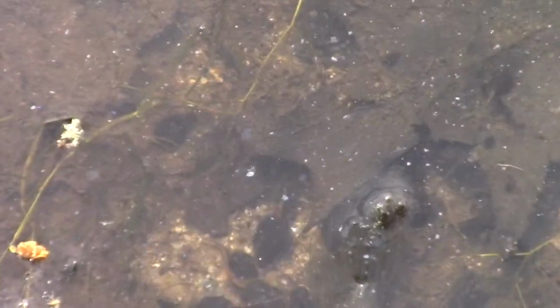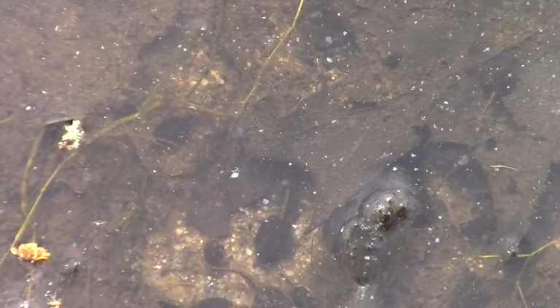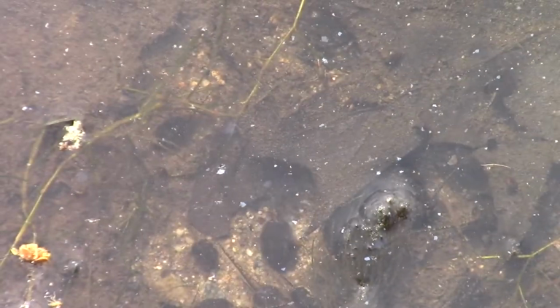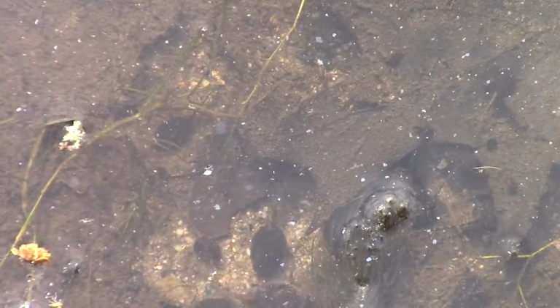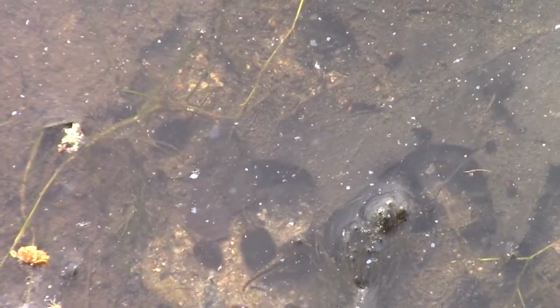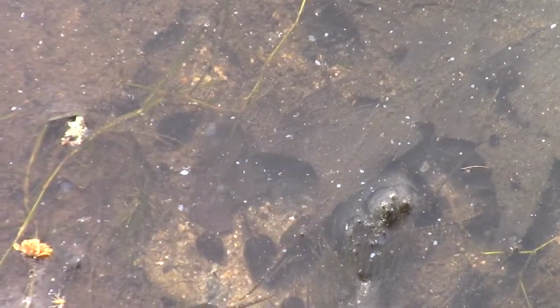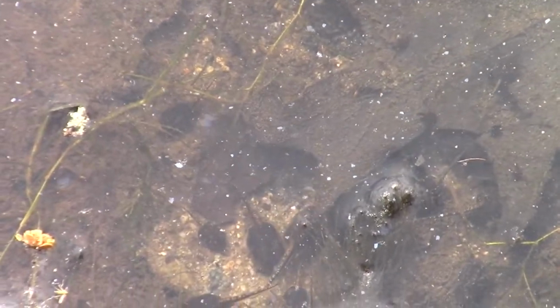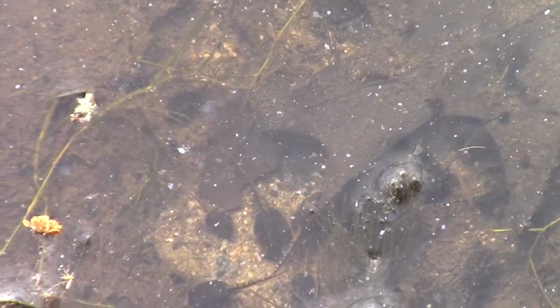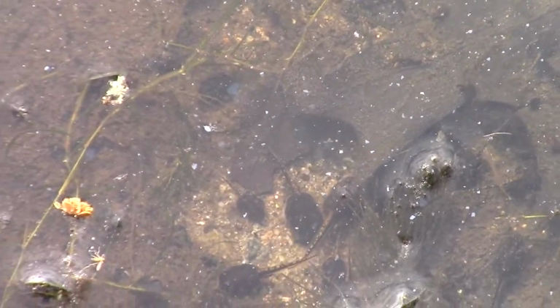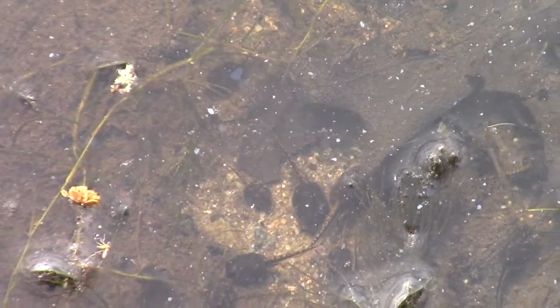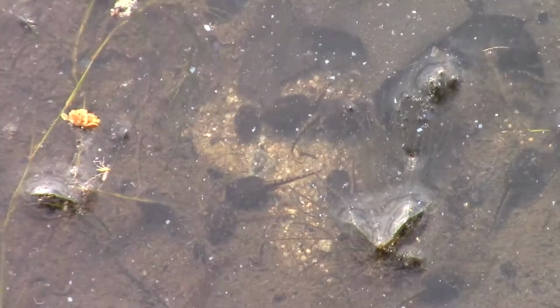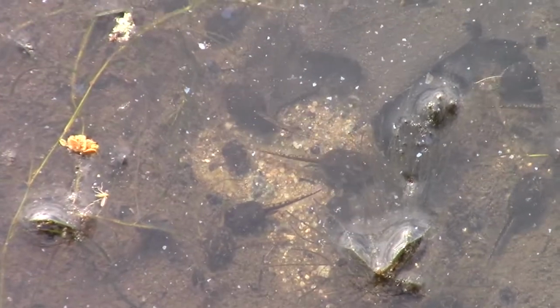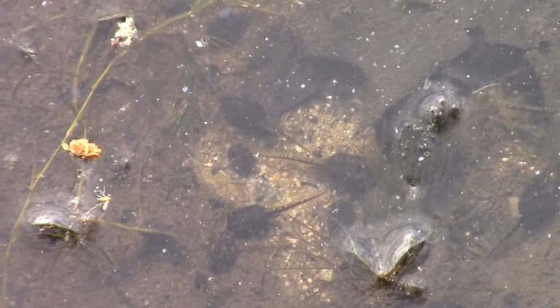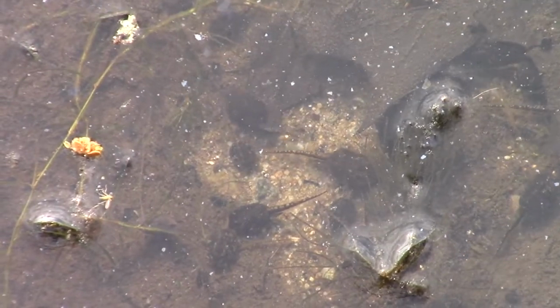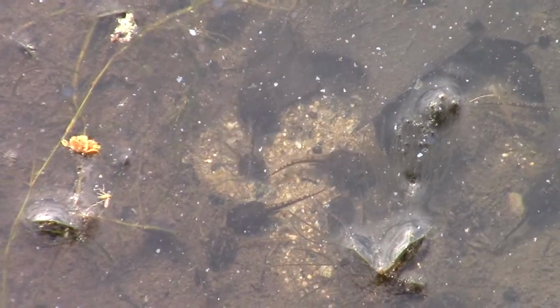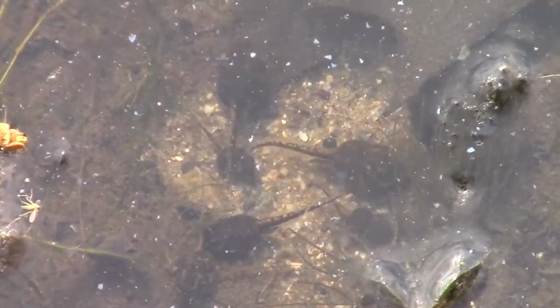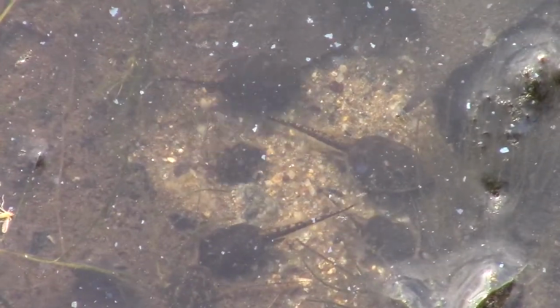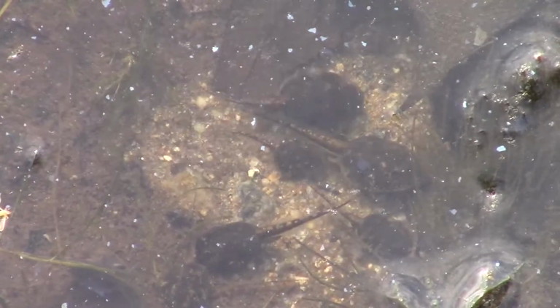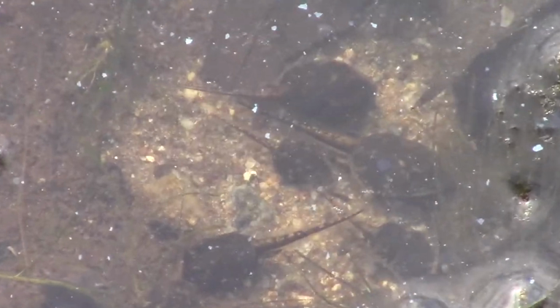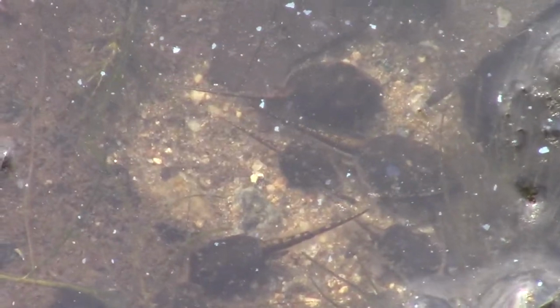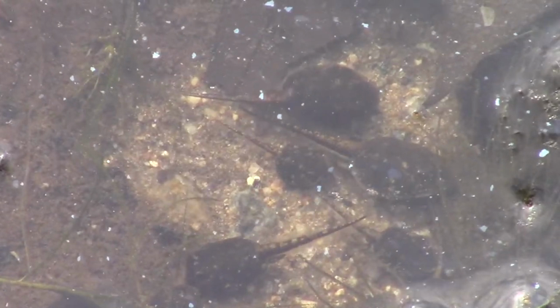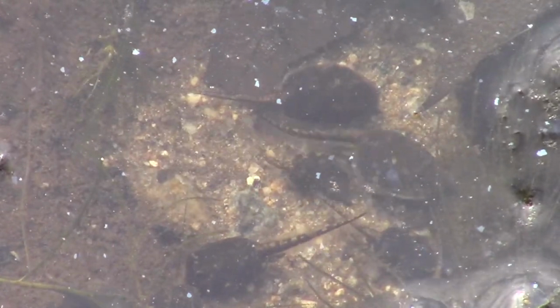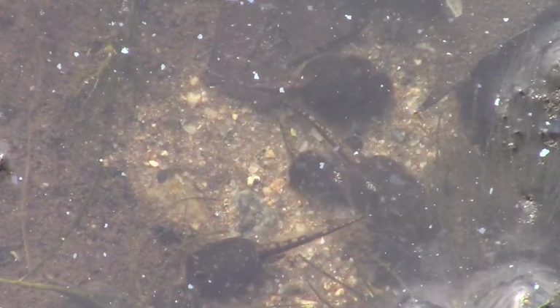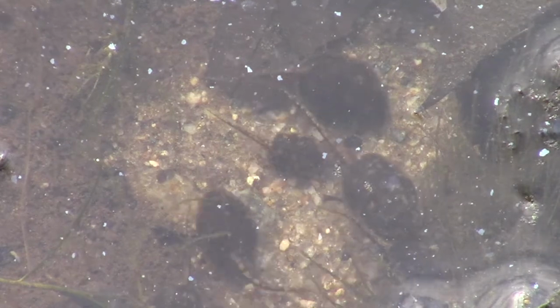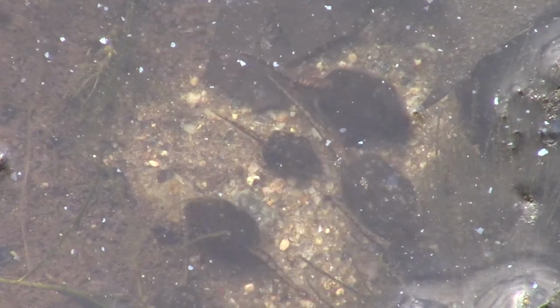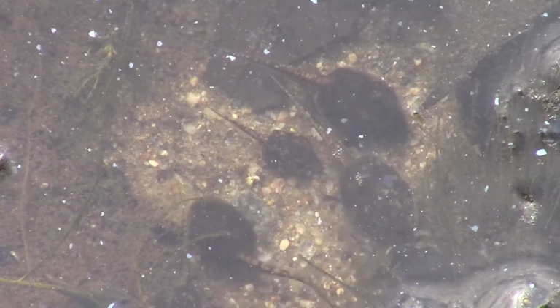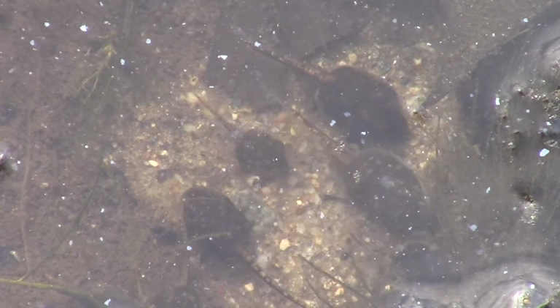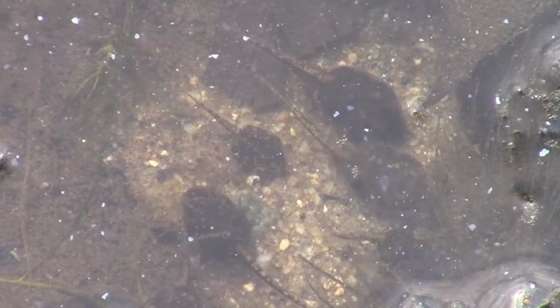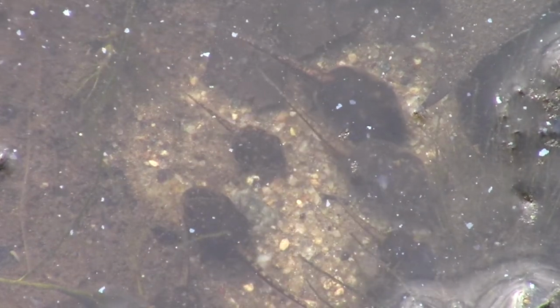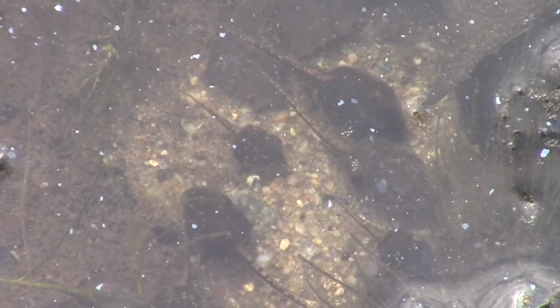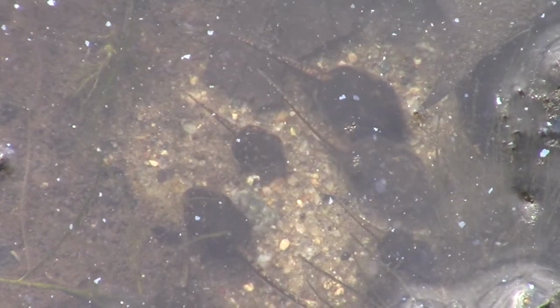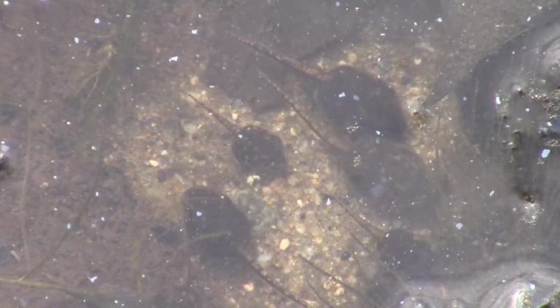What I like about this picture is that it shows that there are different sized tadpoles in the pond, which means that there was successful breeding on more than one evening this breeding season.